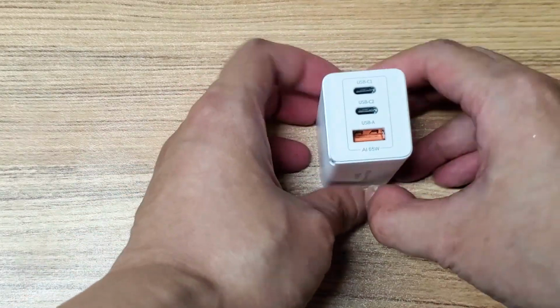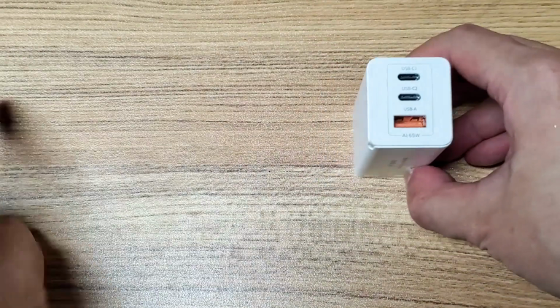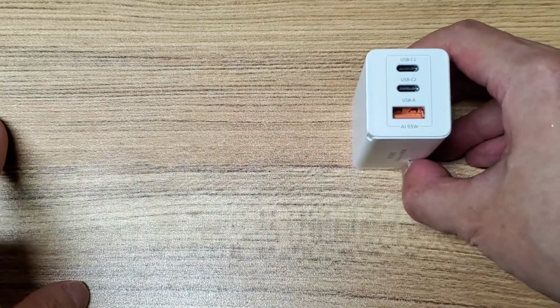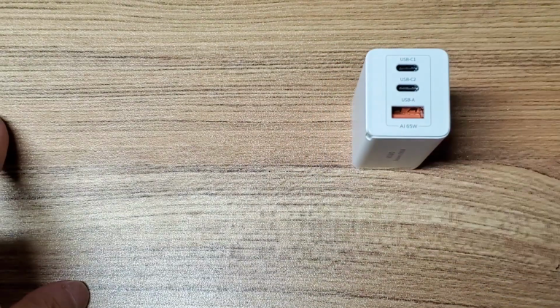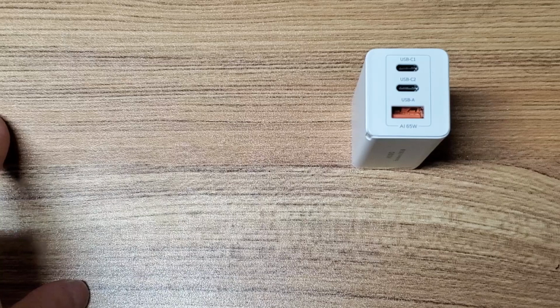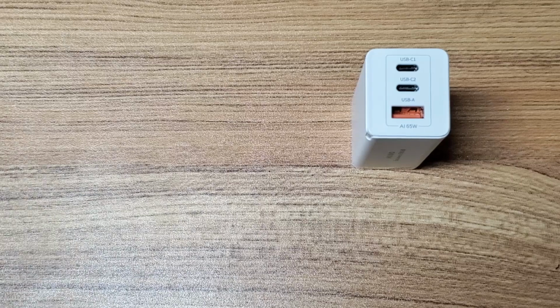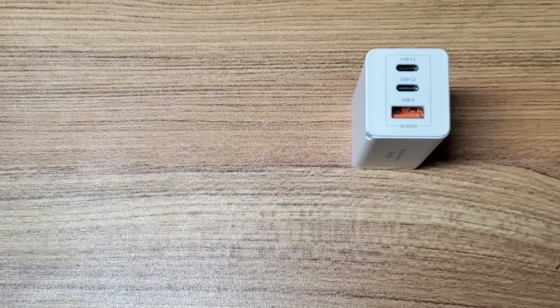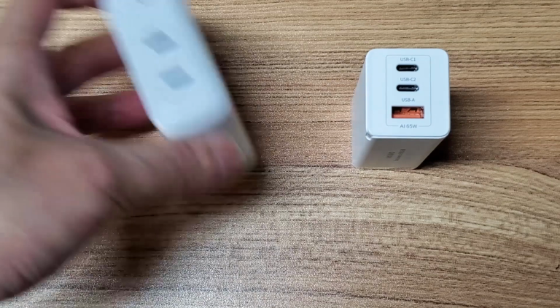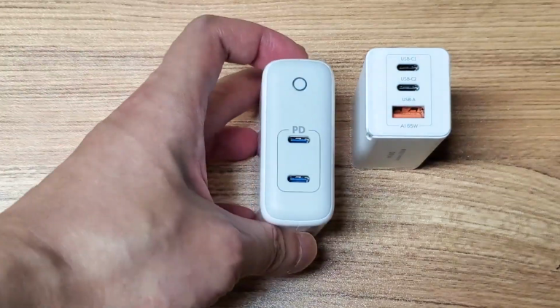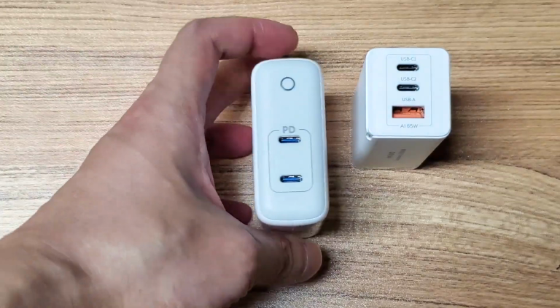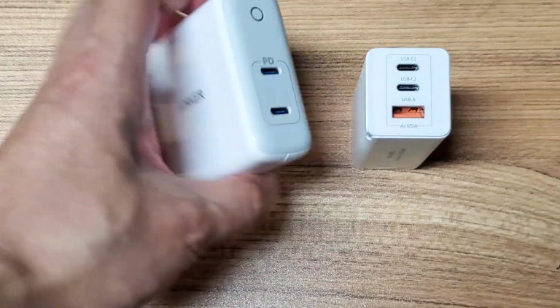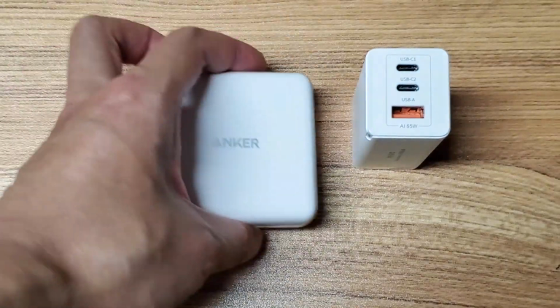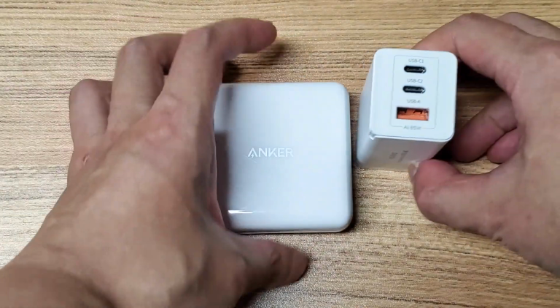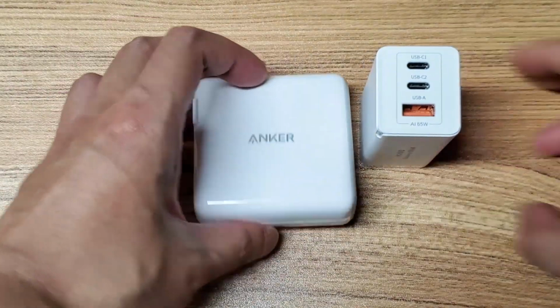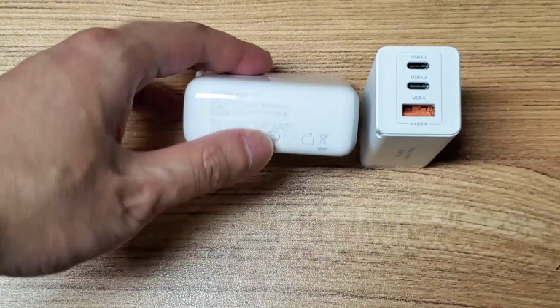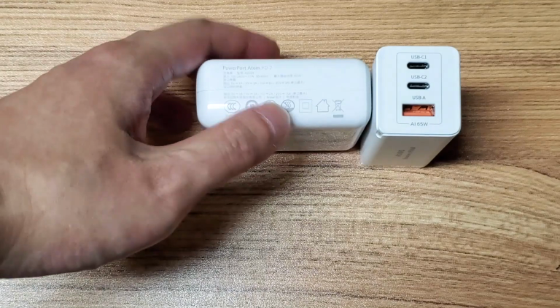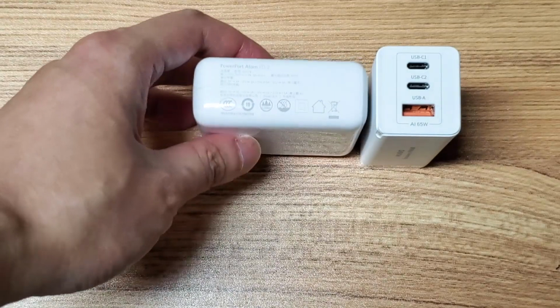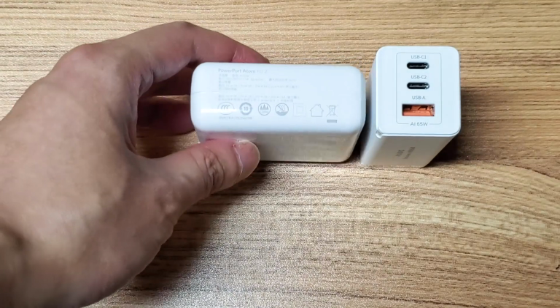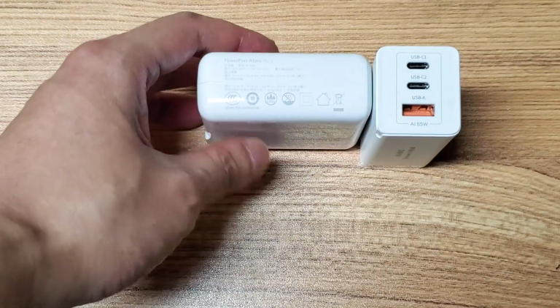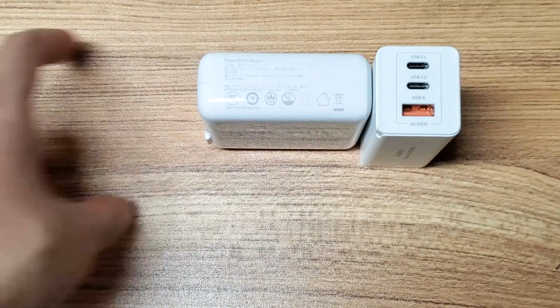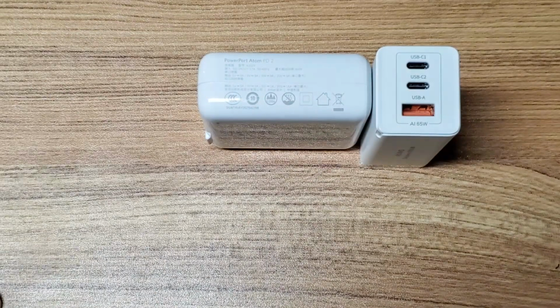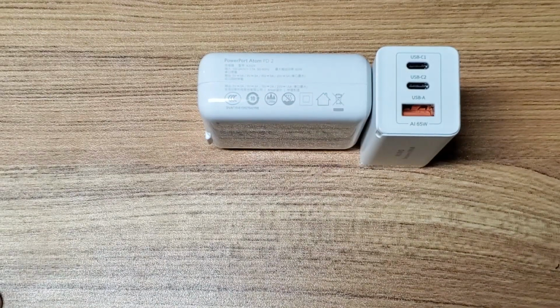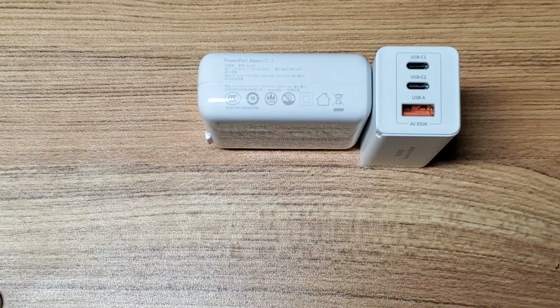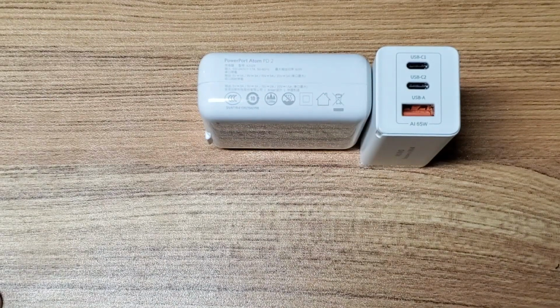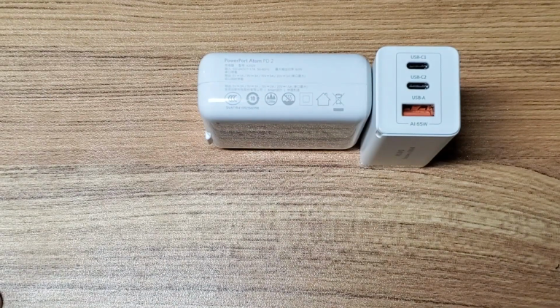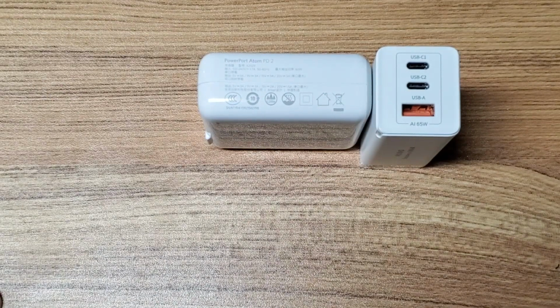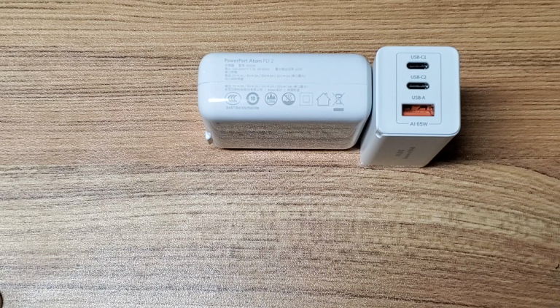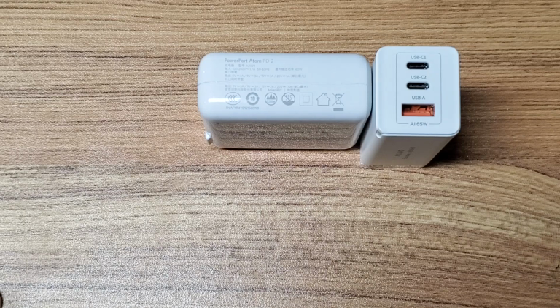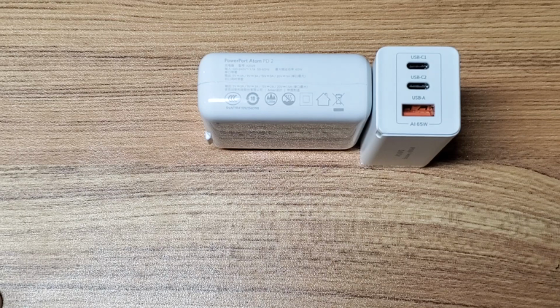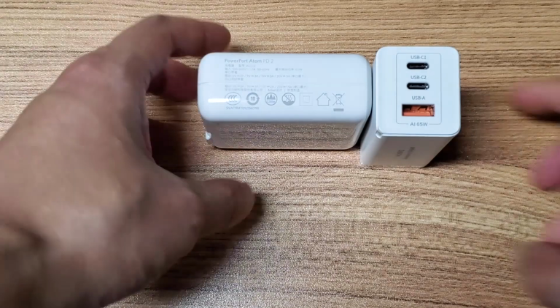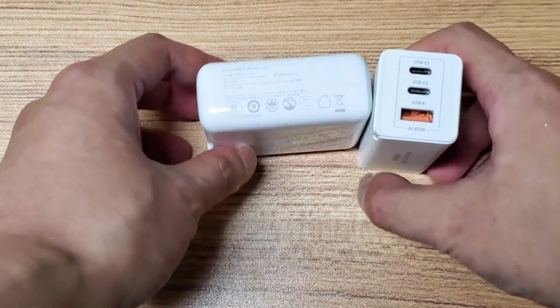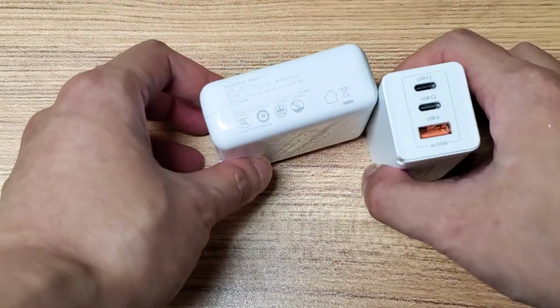So let's do a quick size comparison. First we have the Anker PowerPort Atom PD2, which is the best-selling Multi-Port GAN charger on the market right now.